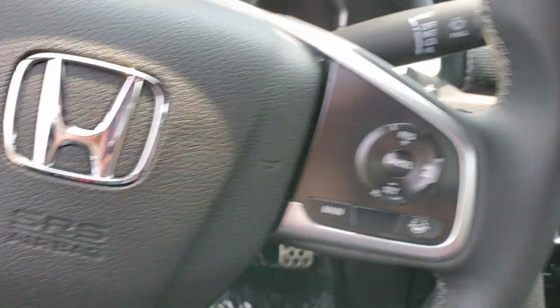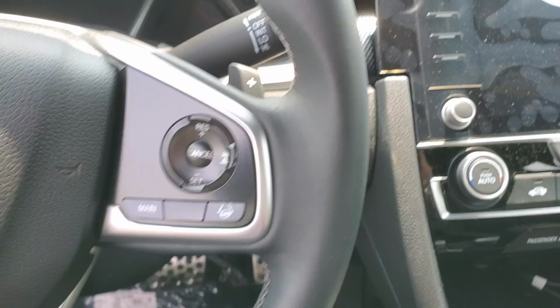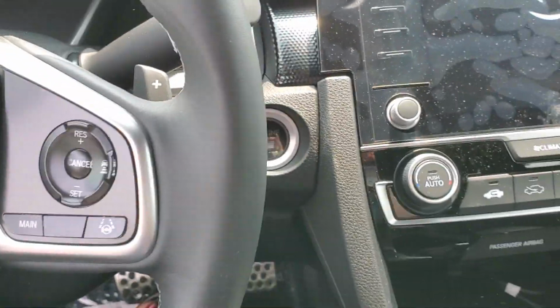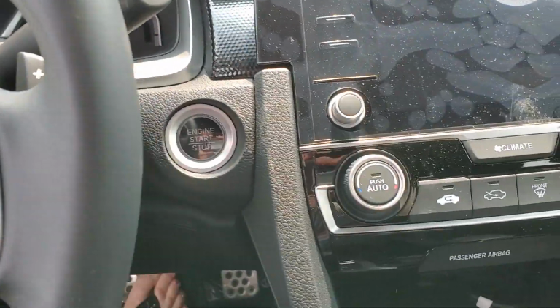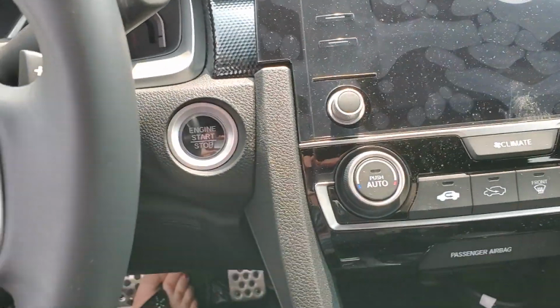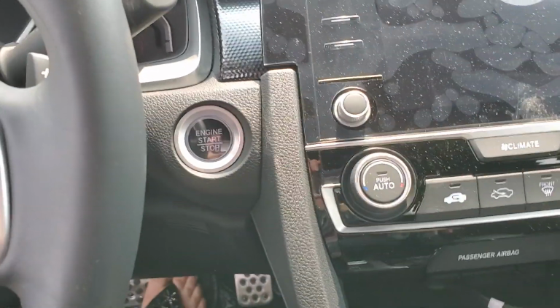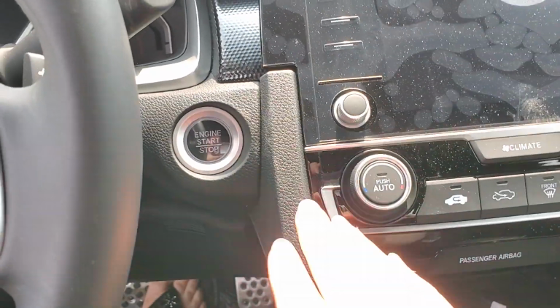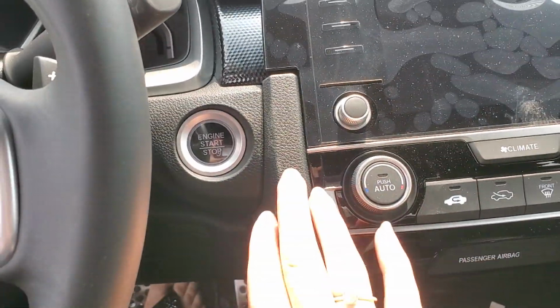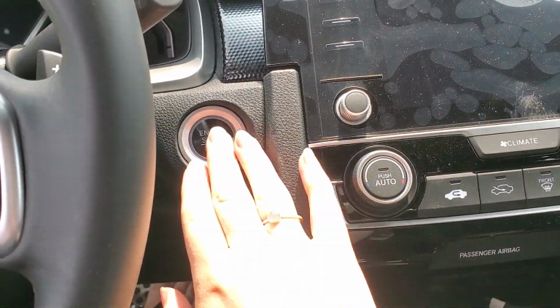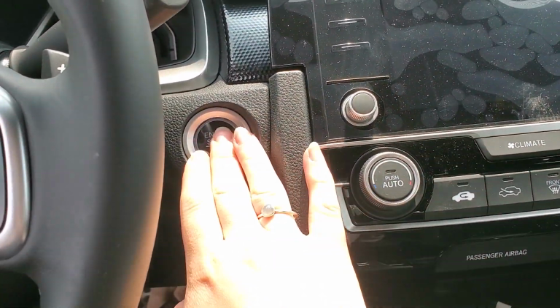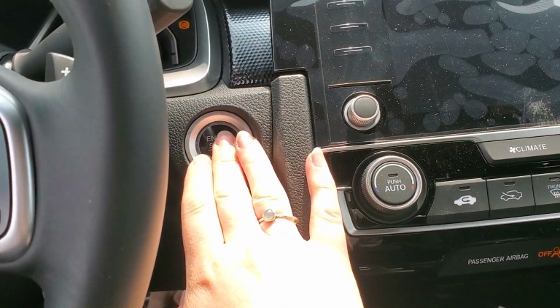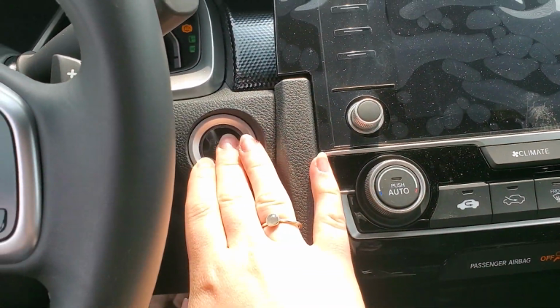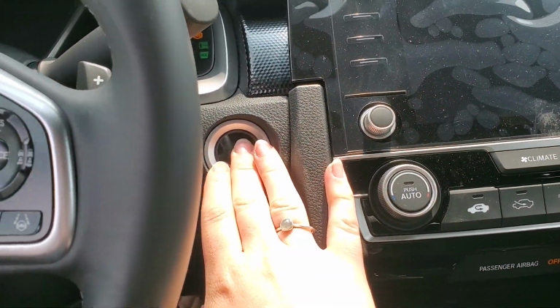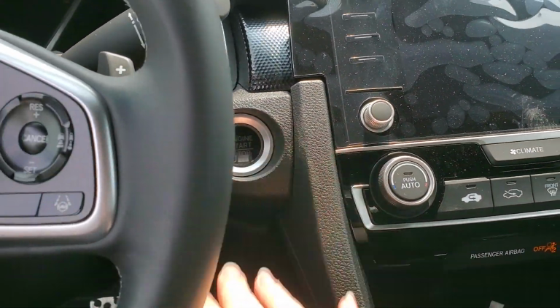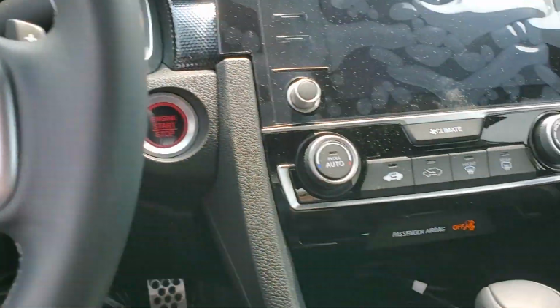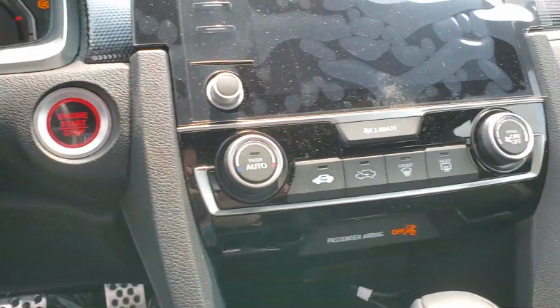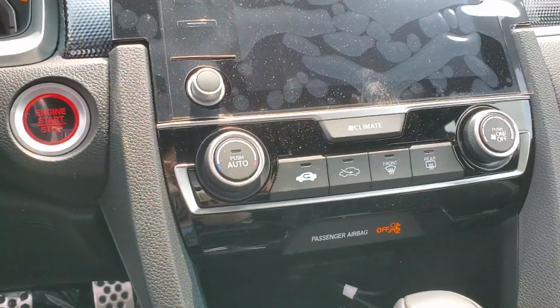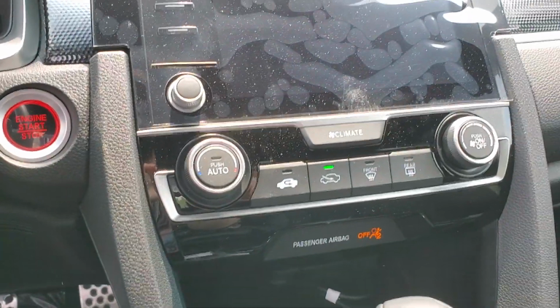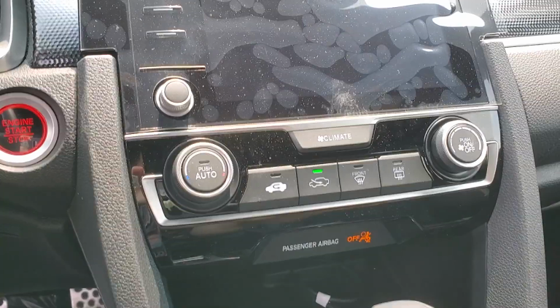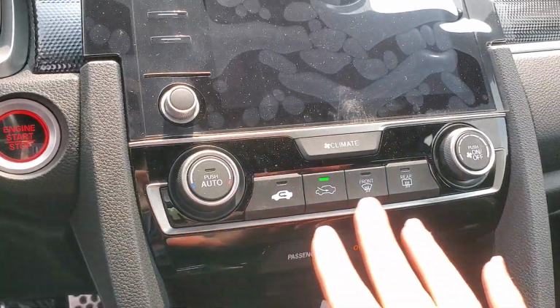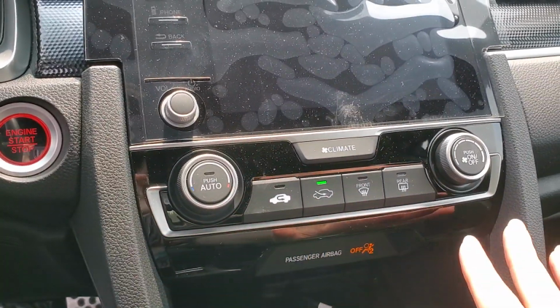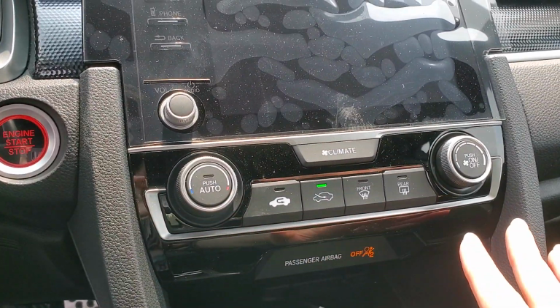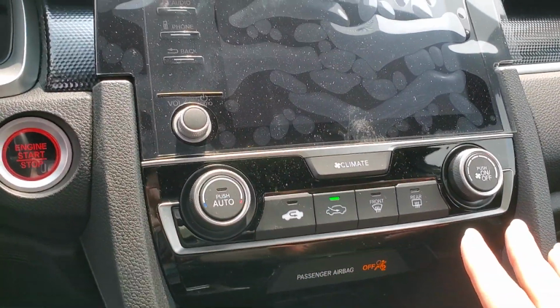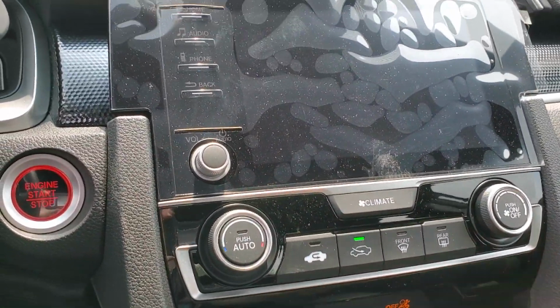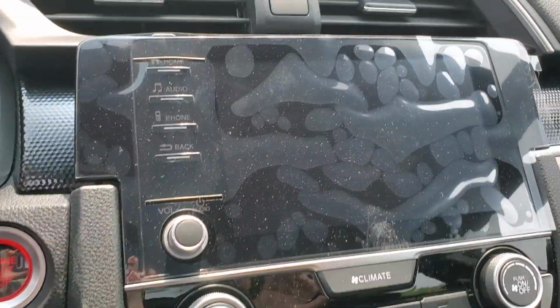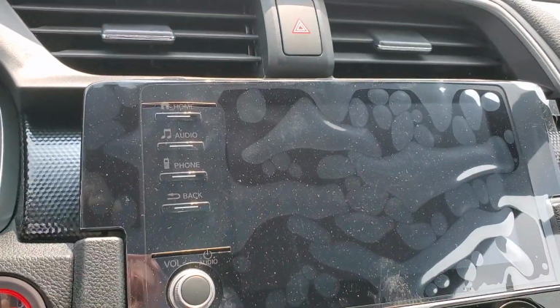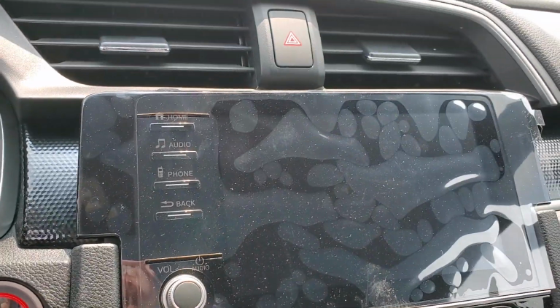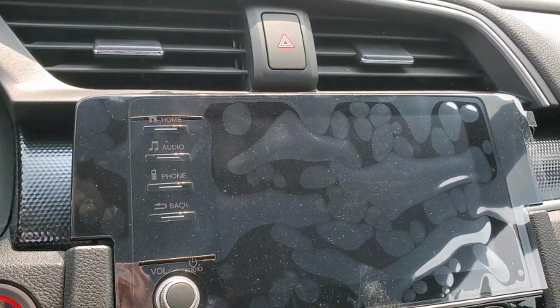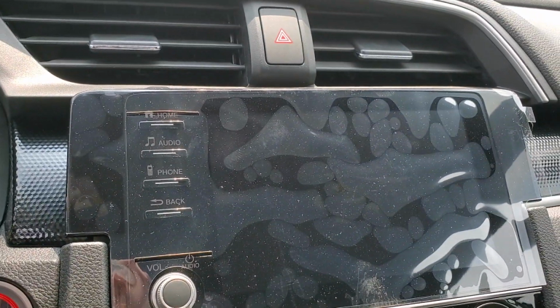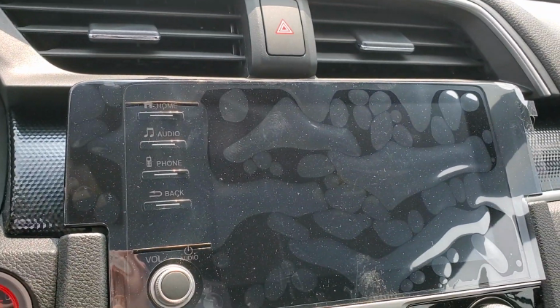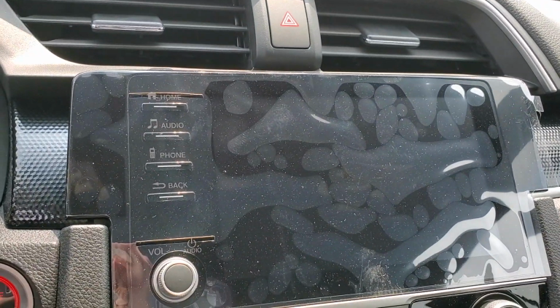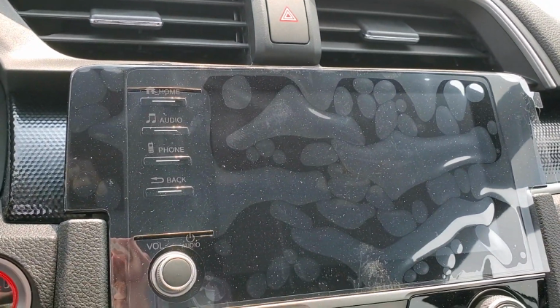In the front of the vehicle you're gonna have a push button start. You're gonna have your climate control settings all right here, and you're gonna be able to get Android Auto and Apple CarPlay.